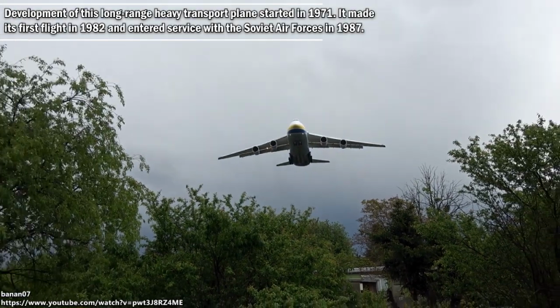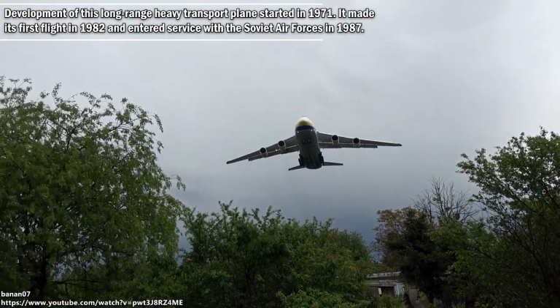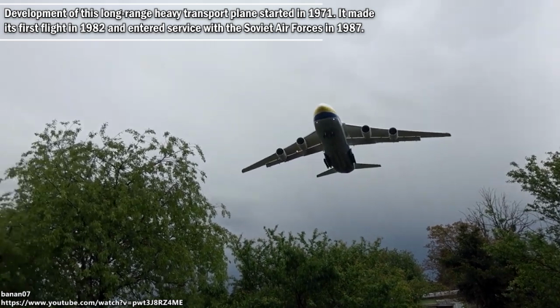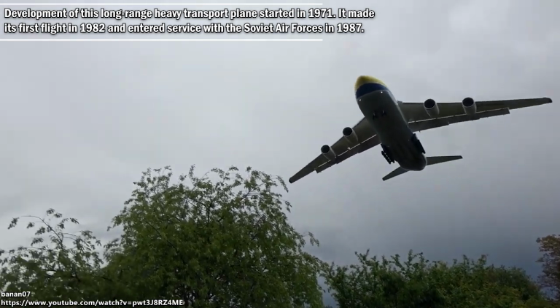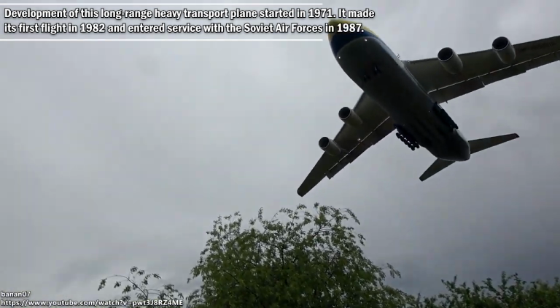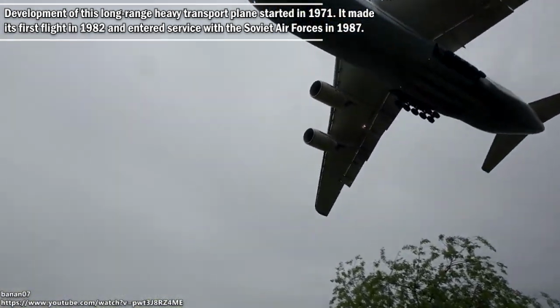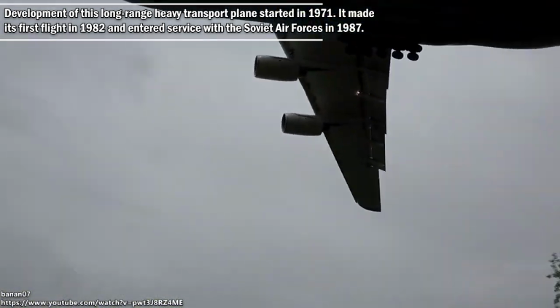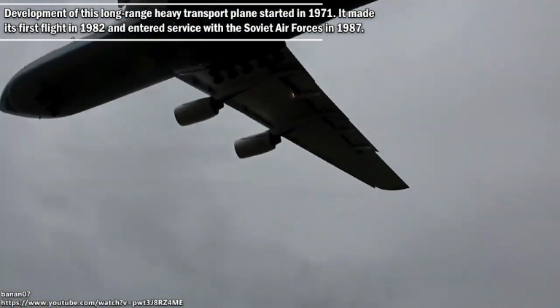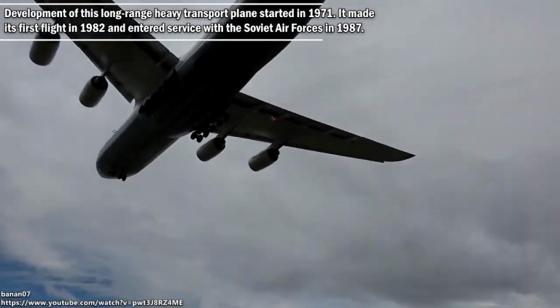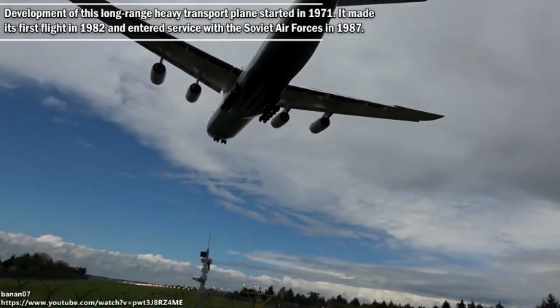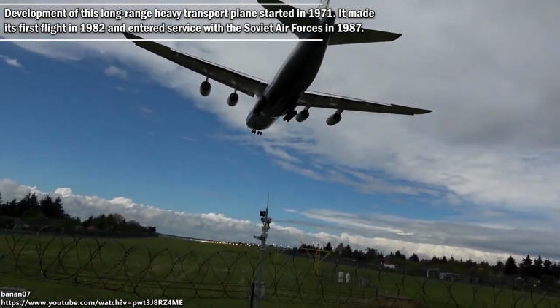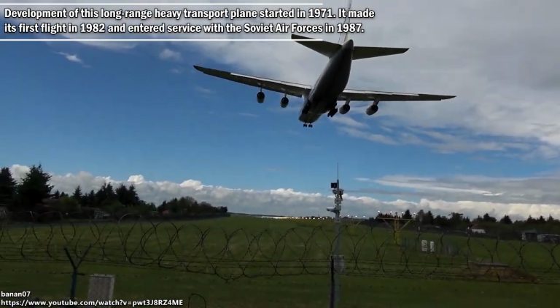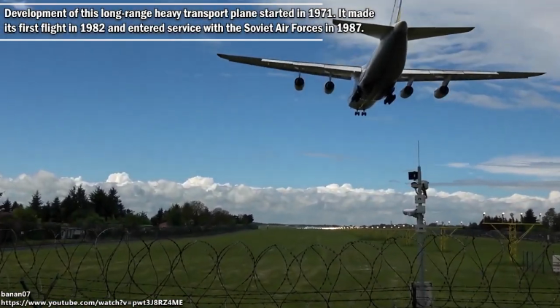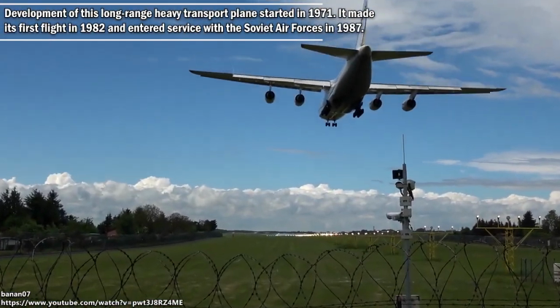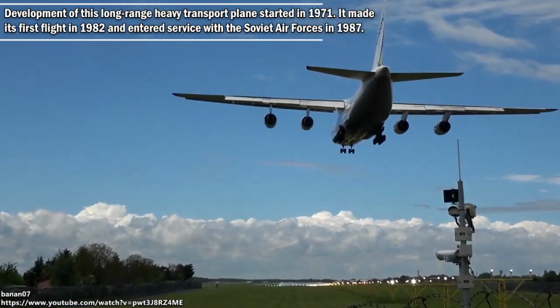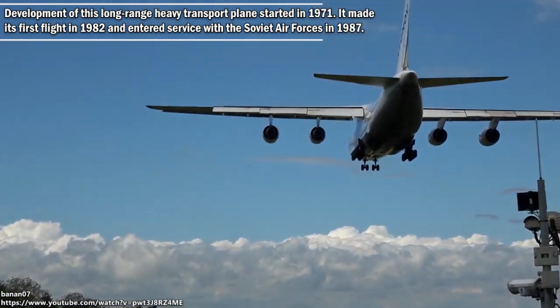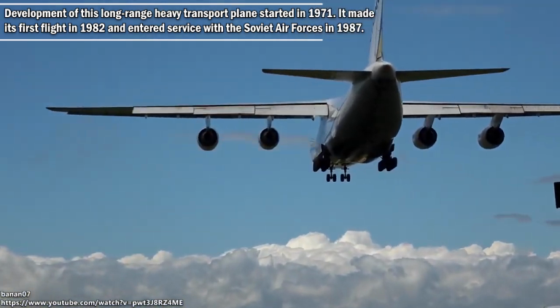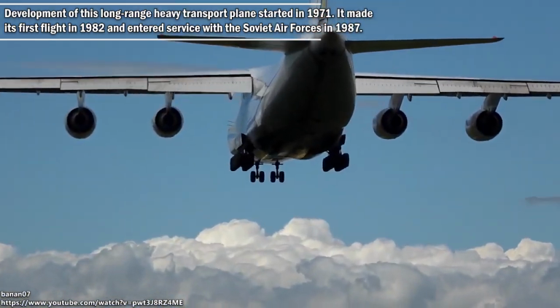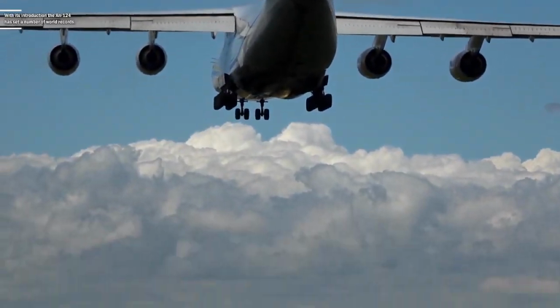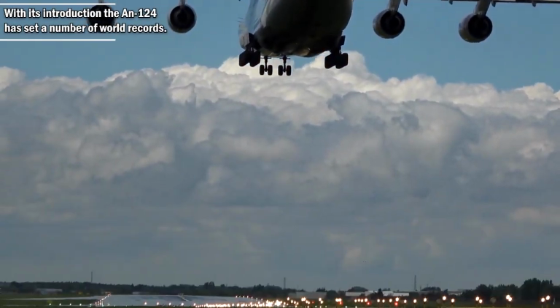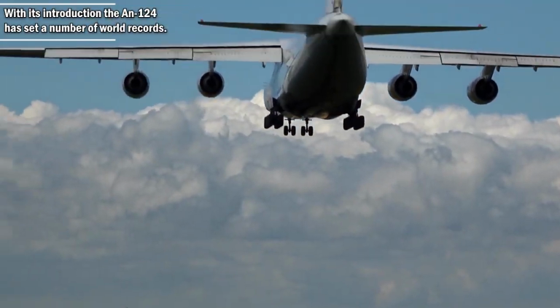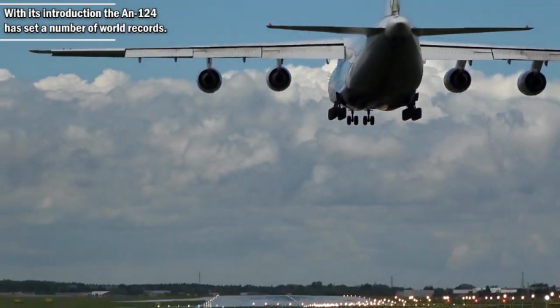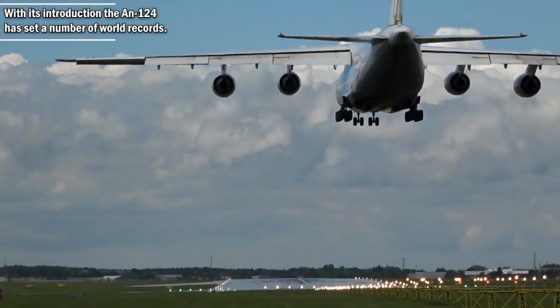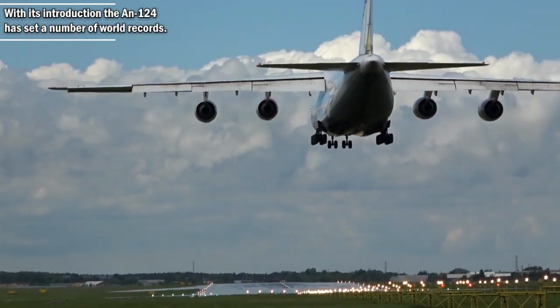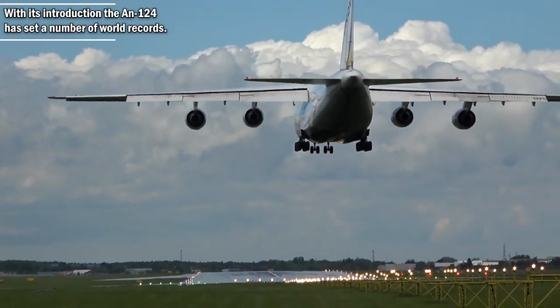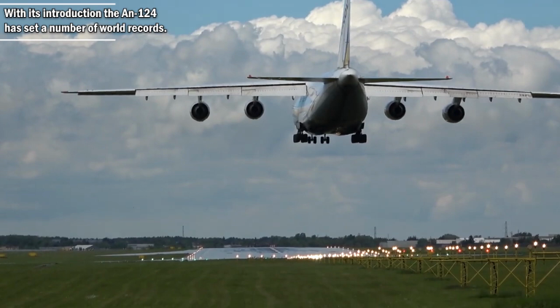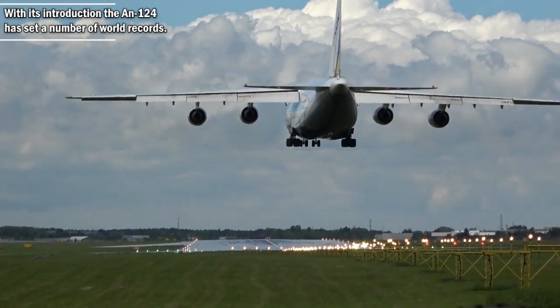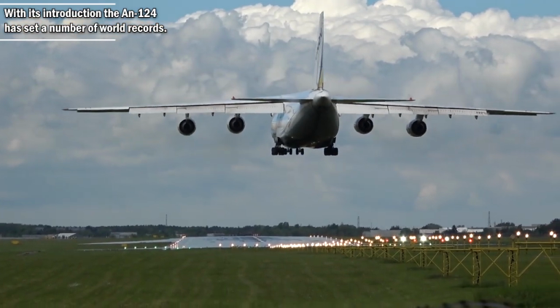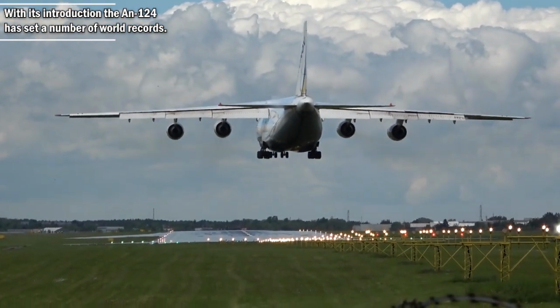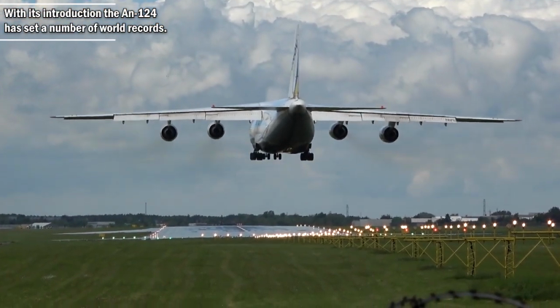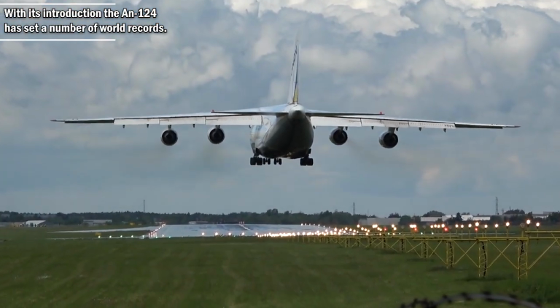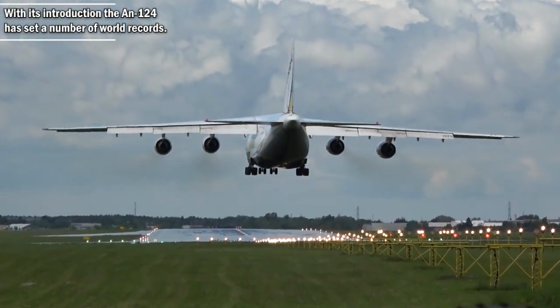The AN-124 made its first flight in 1982 and entered service with the Soviet Air Forces in 1987. With its introduction, the AN-124 set a number of world records.